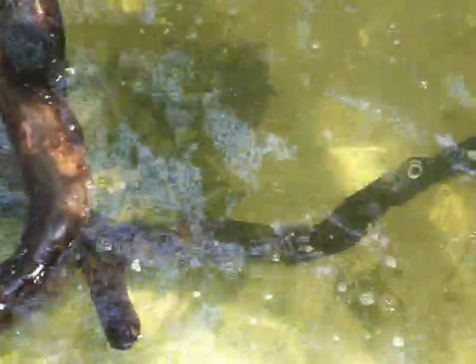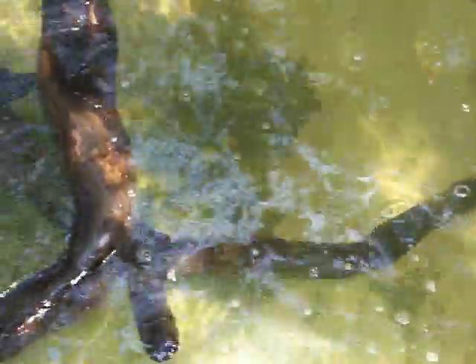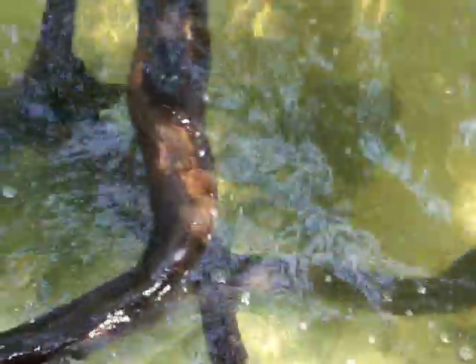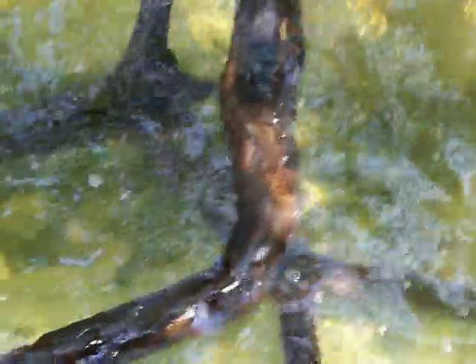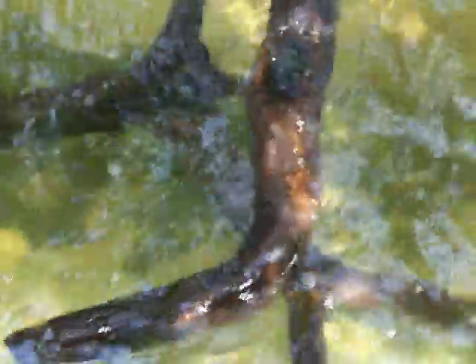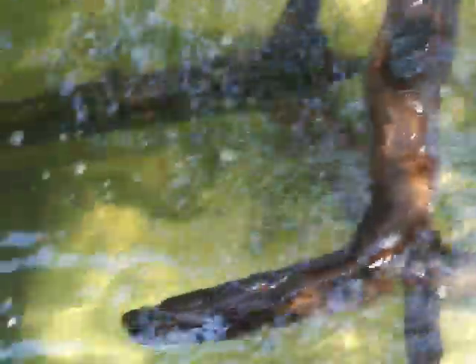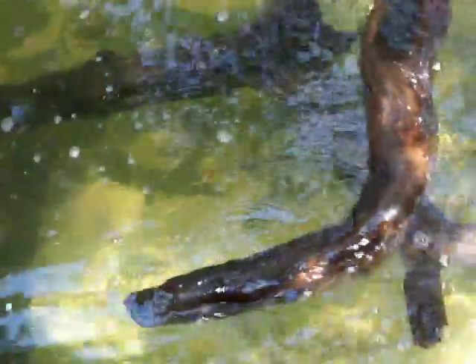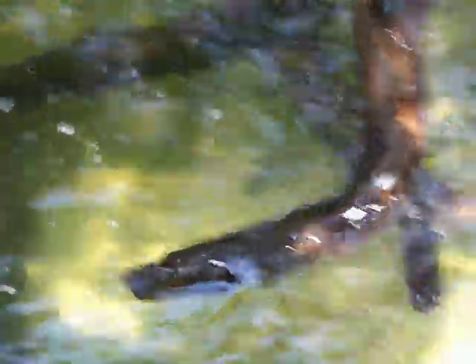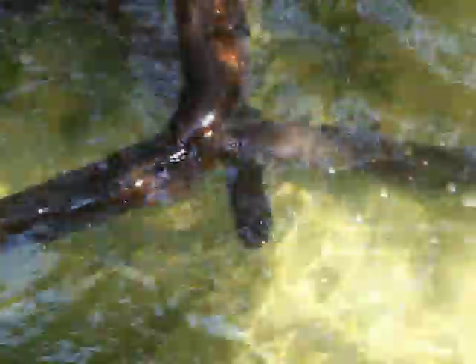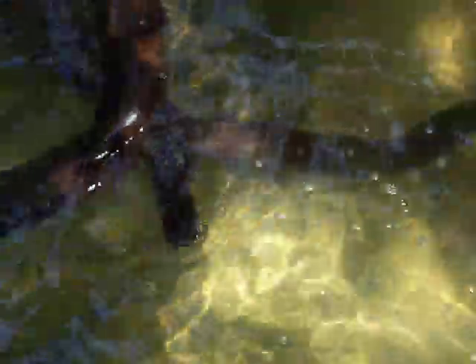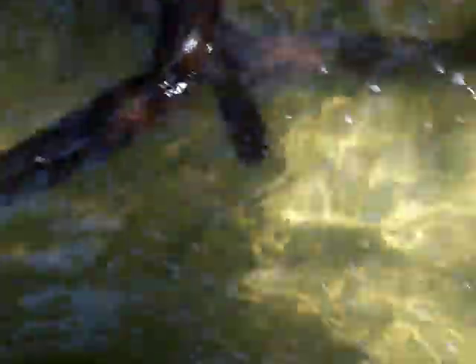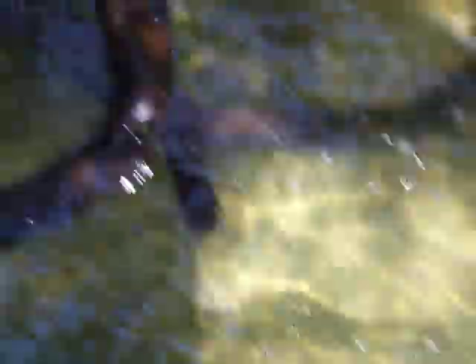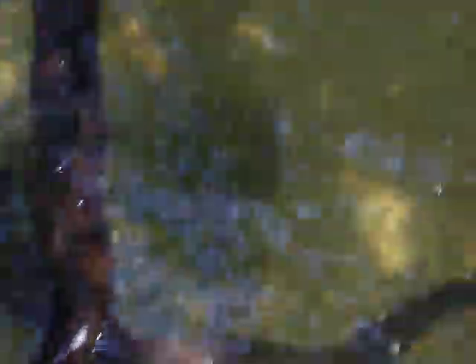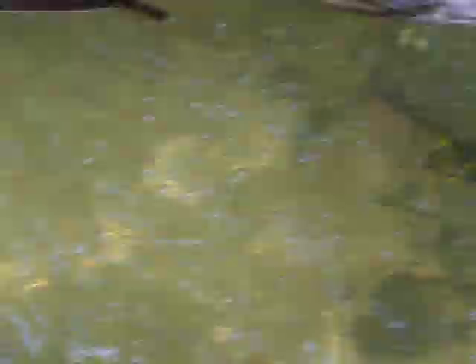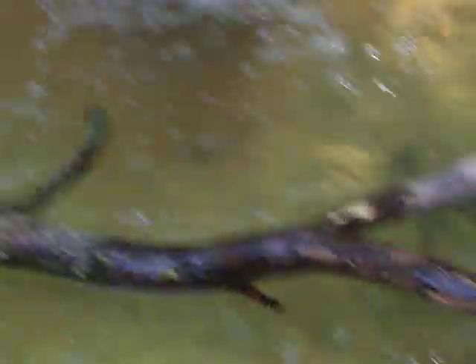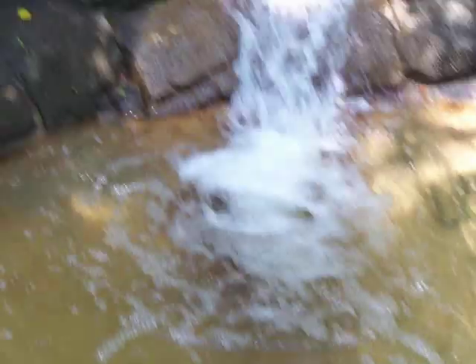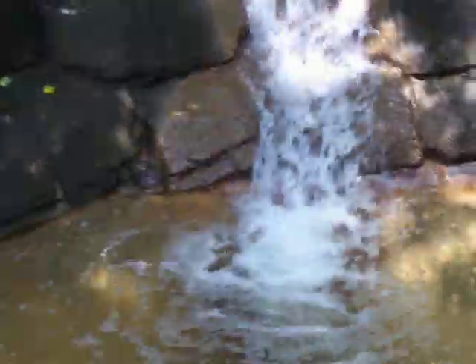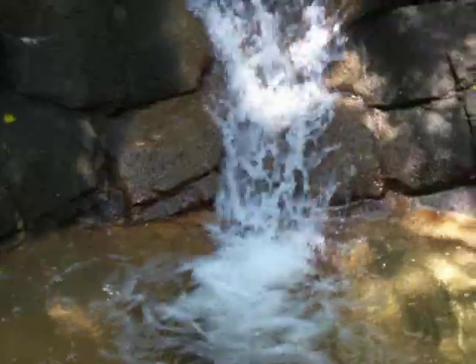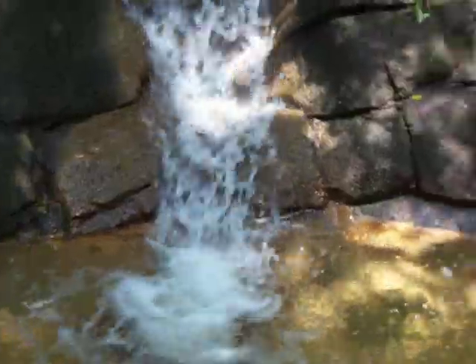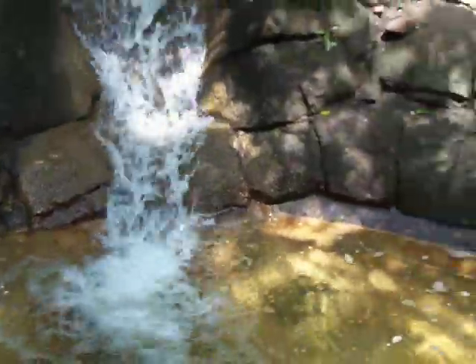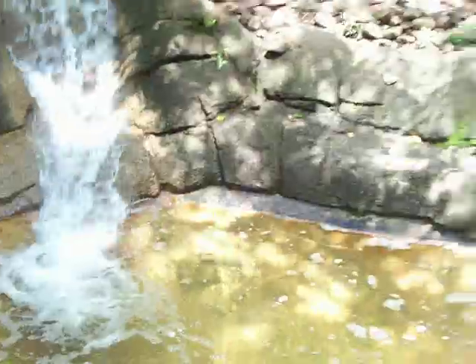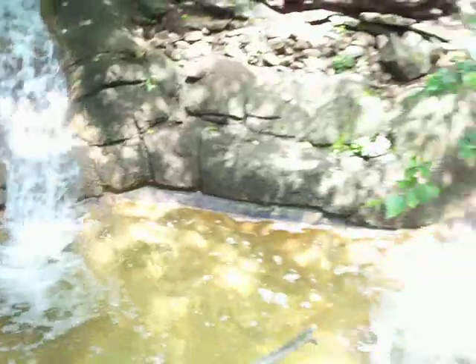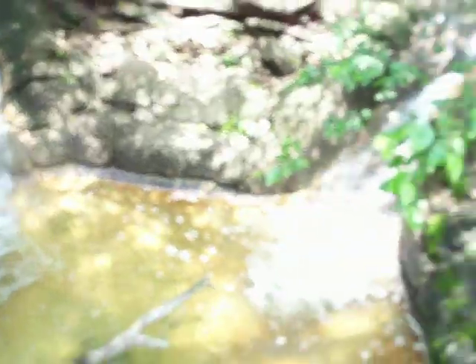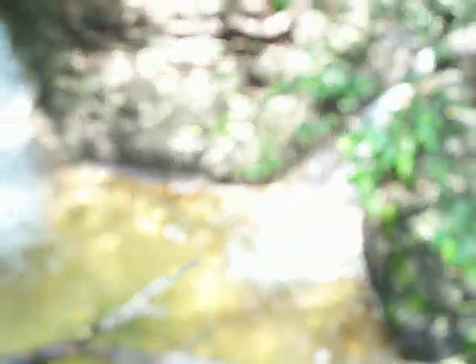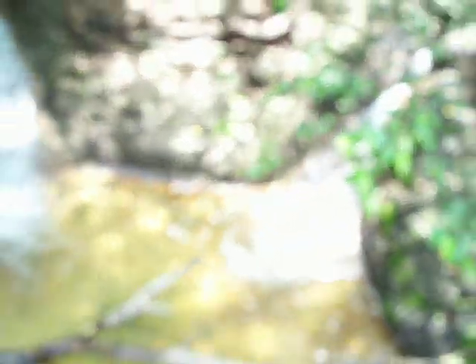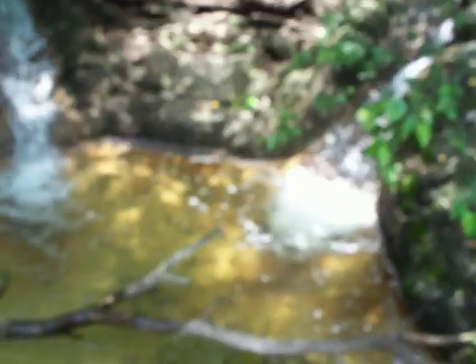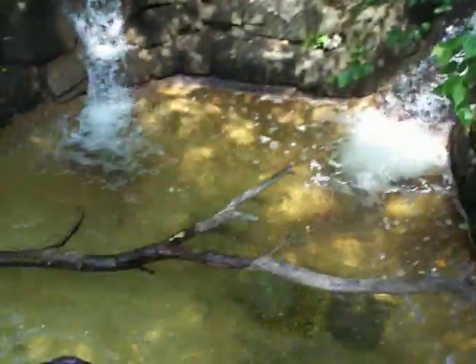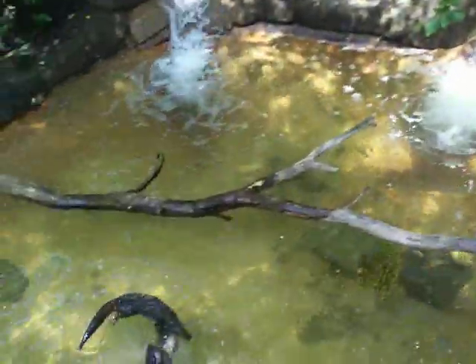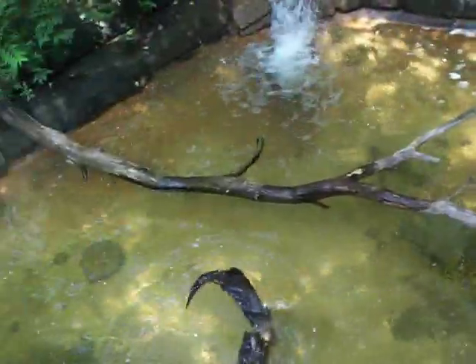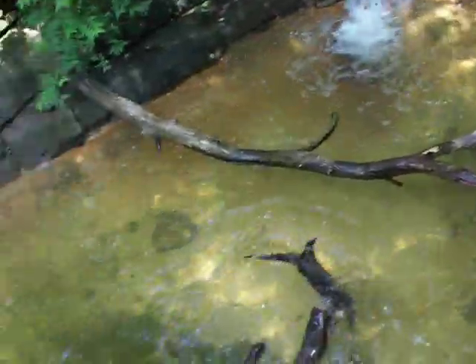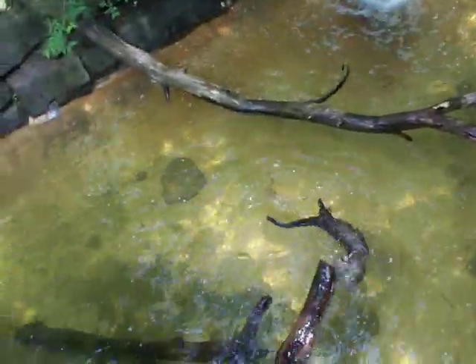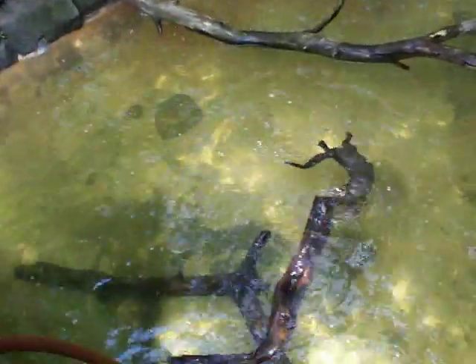He disappeared real quick, but I'll get him on in a little bit. See the waterfalls over there? Oh, he's back.